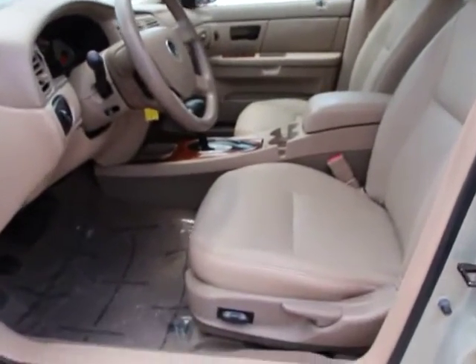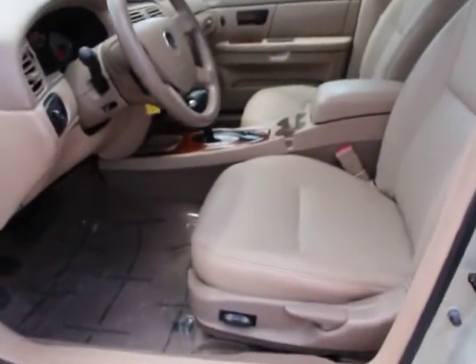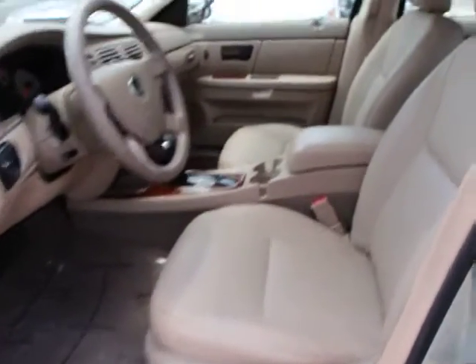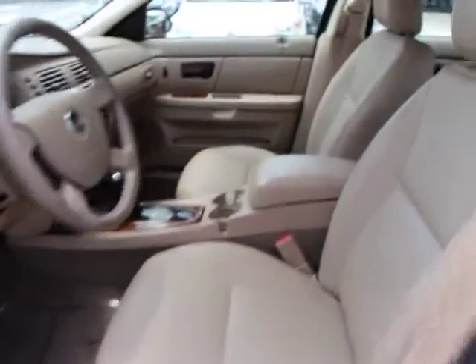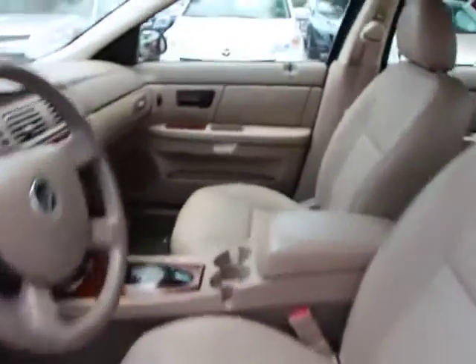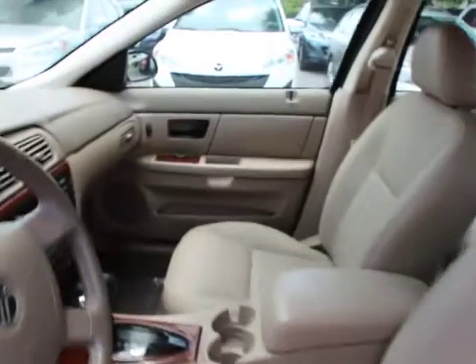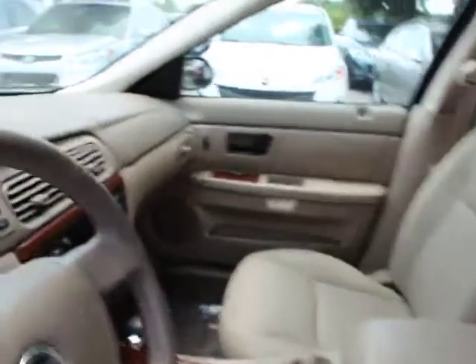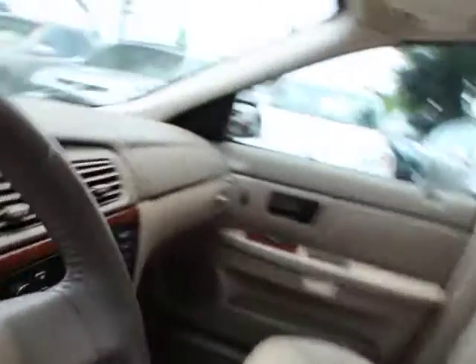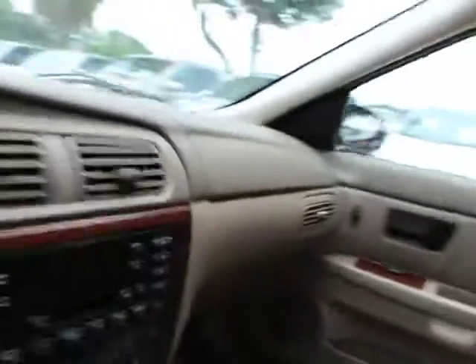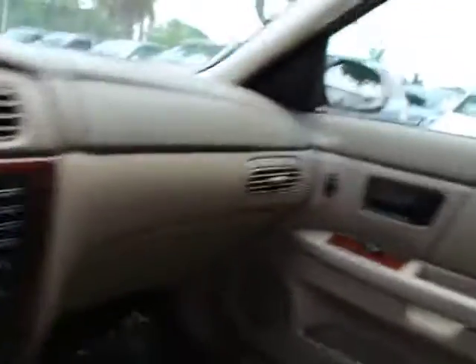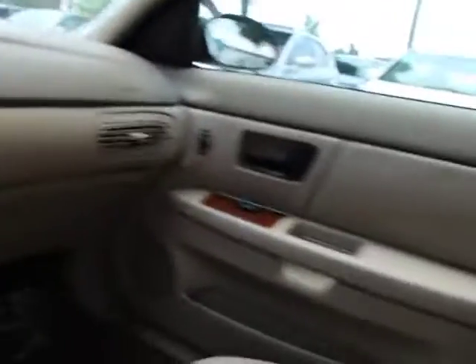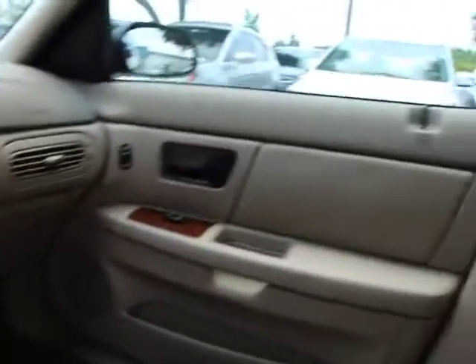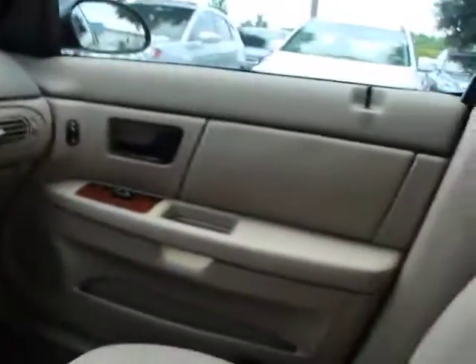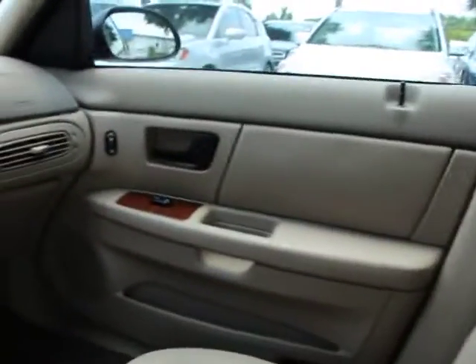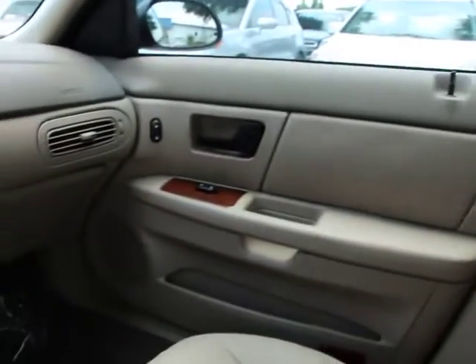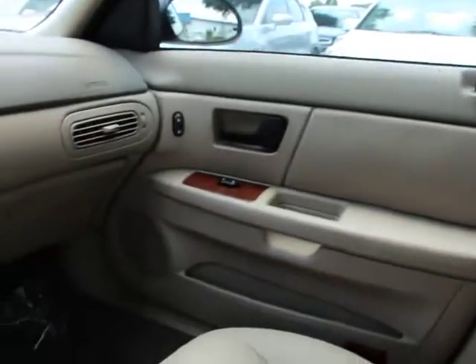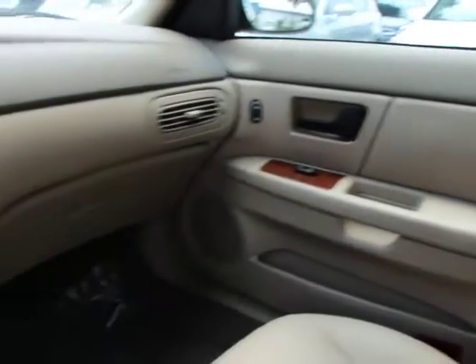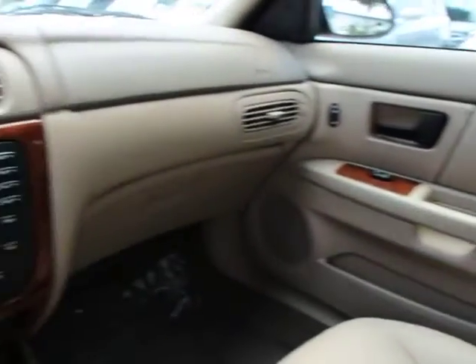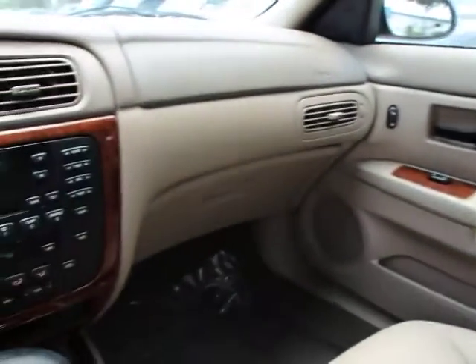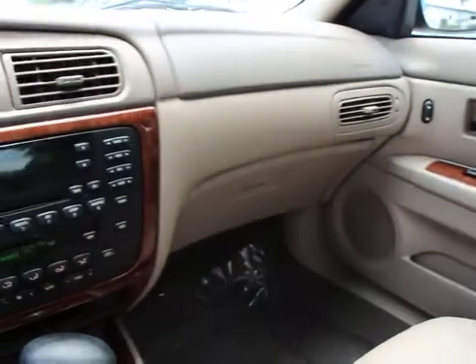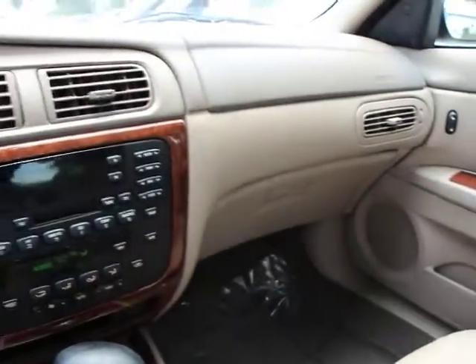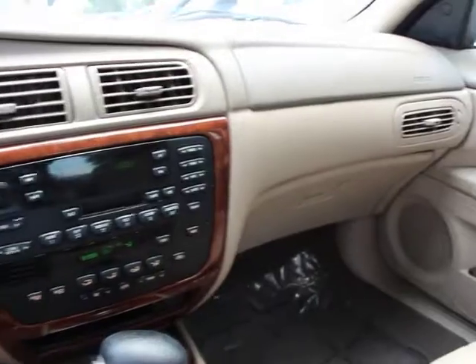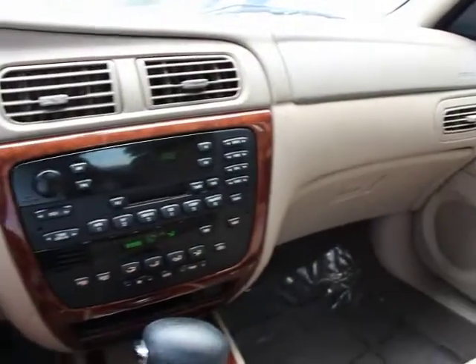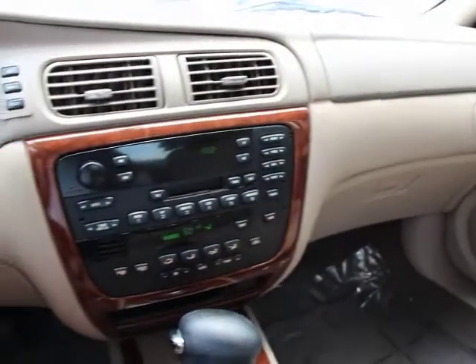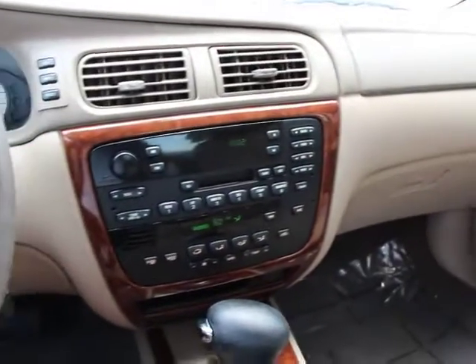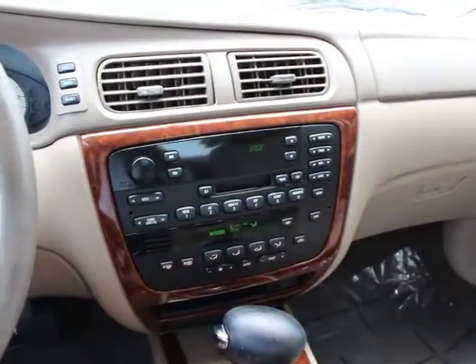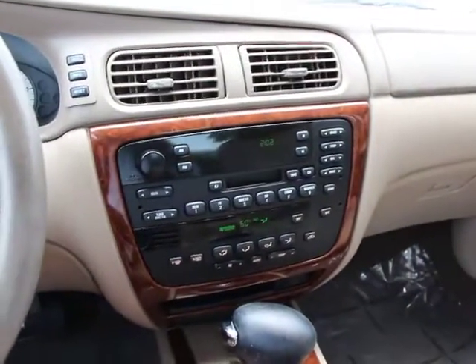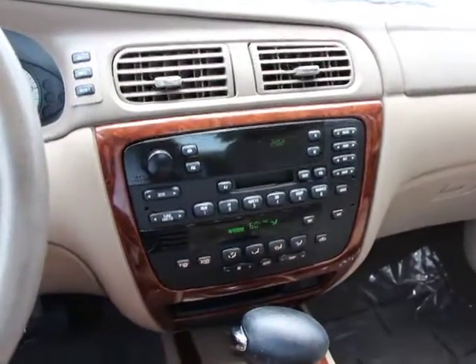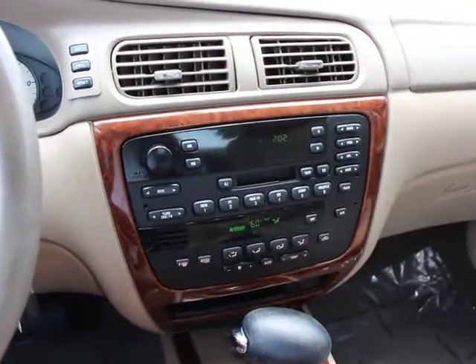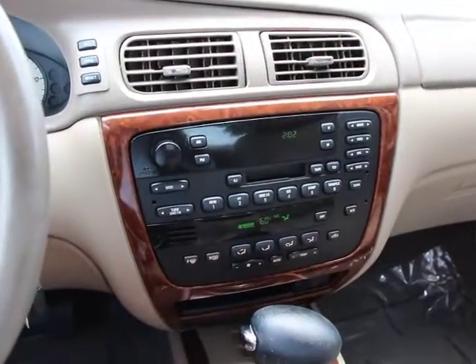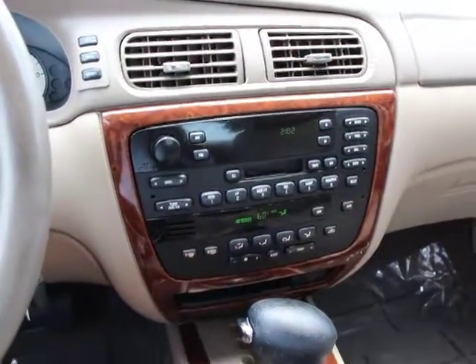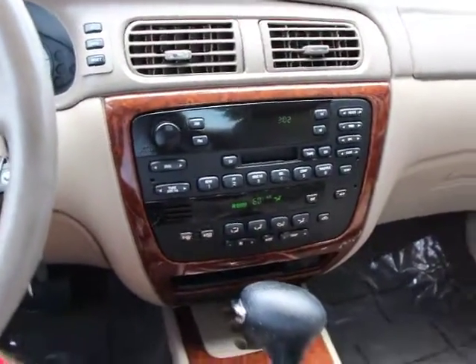Power driver seat, front bucket seats, tilt steering wheel, passenger vanity mirror, adjustable pedals, speed control, cassette, four-piece floor mat set.